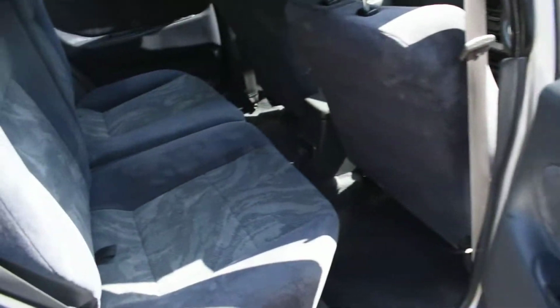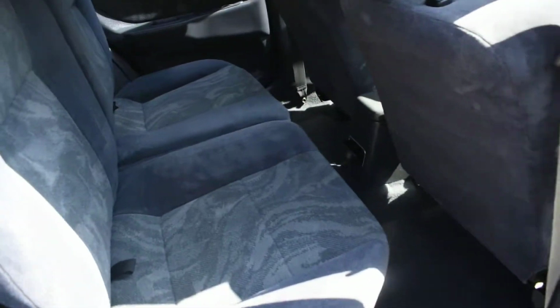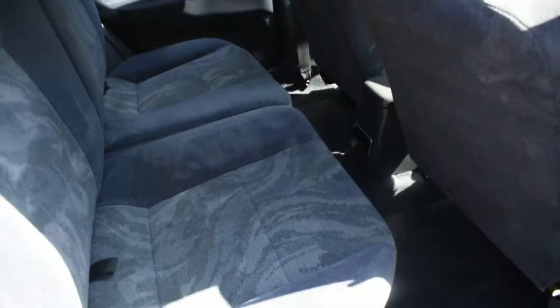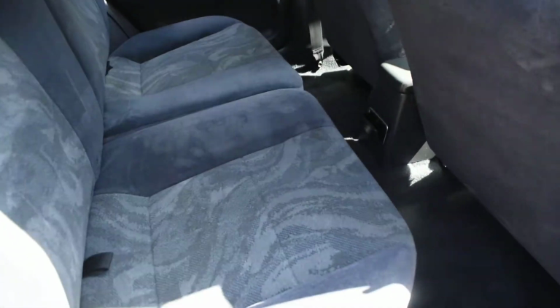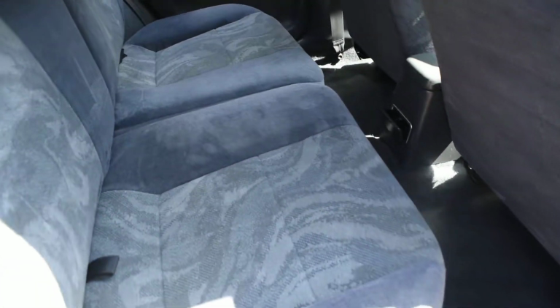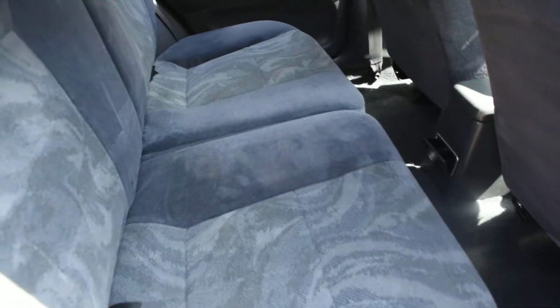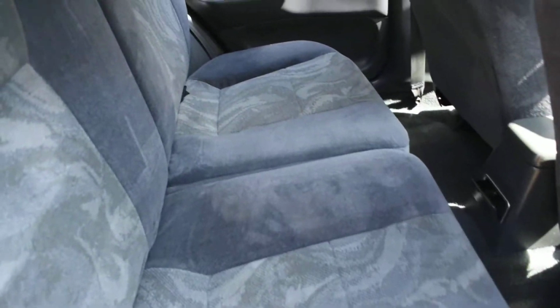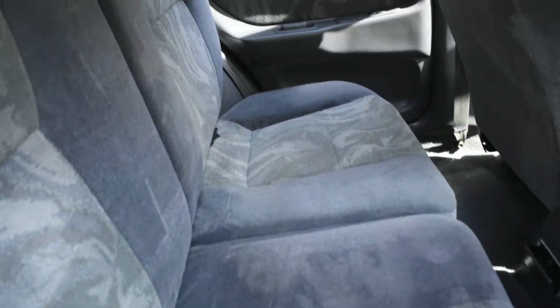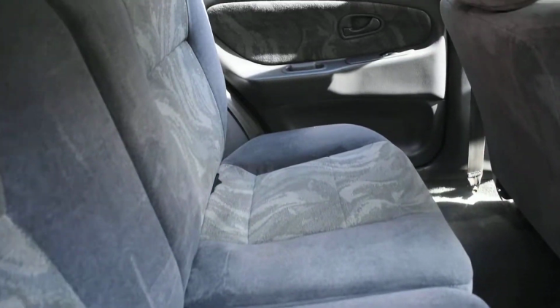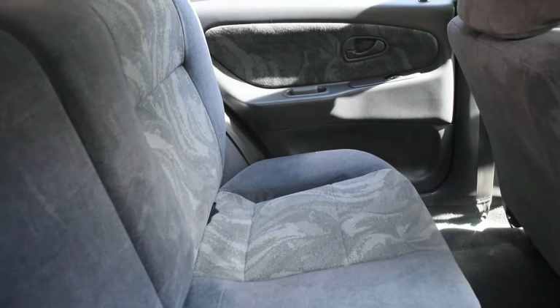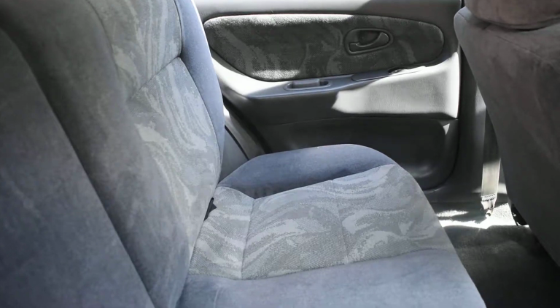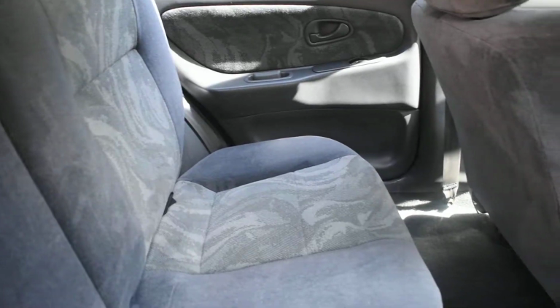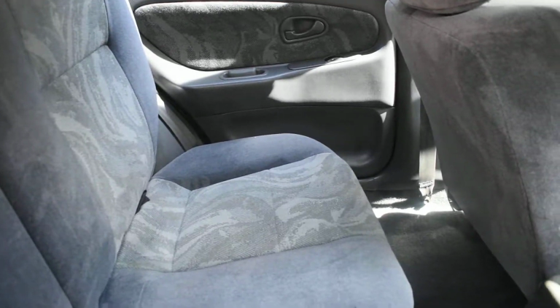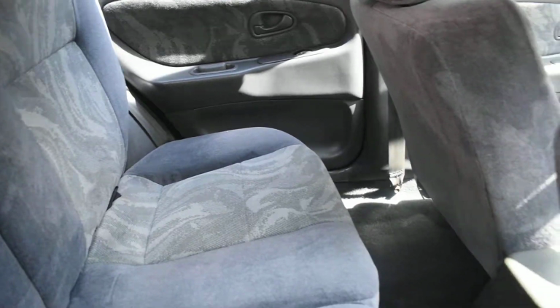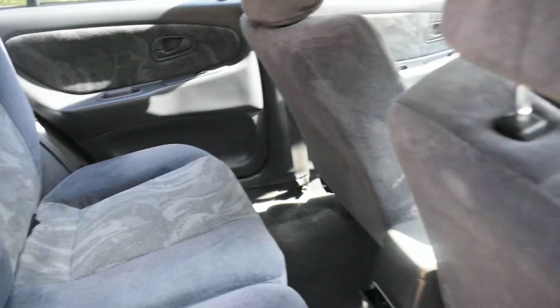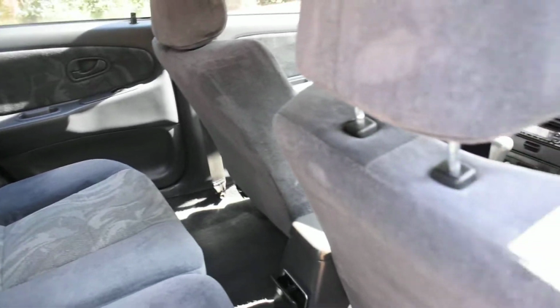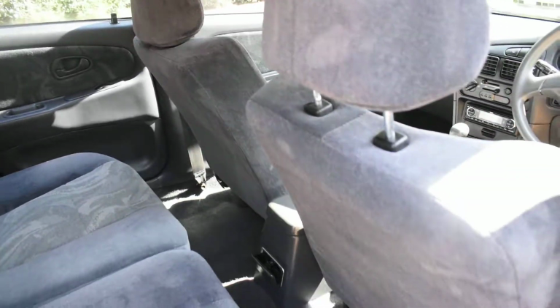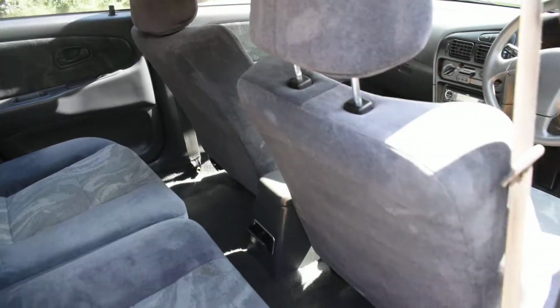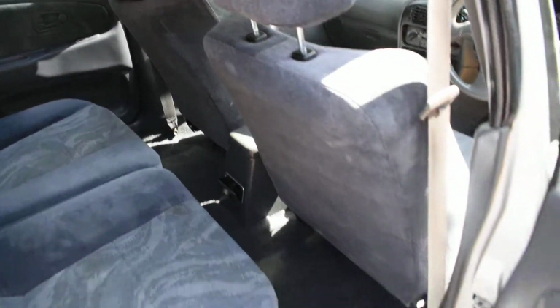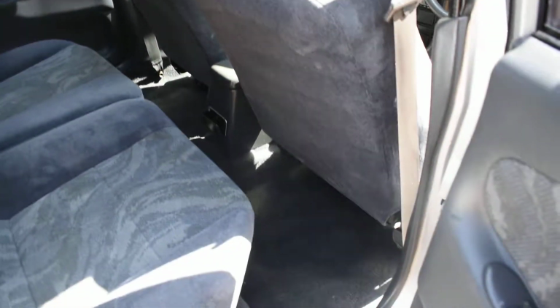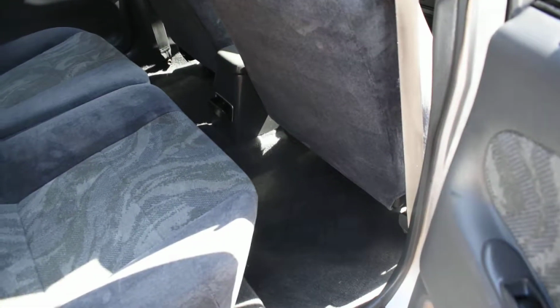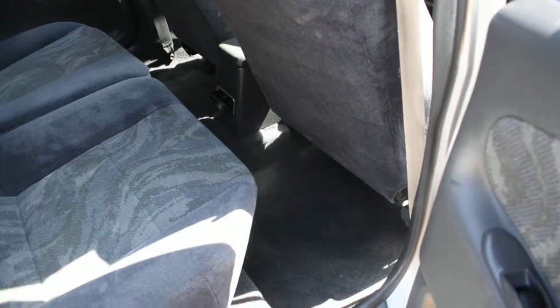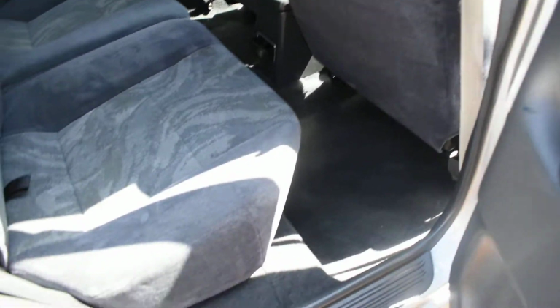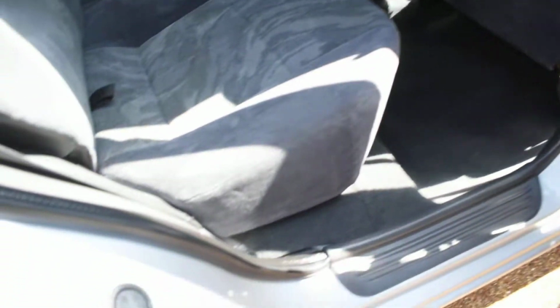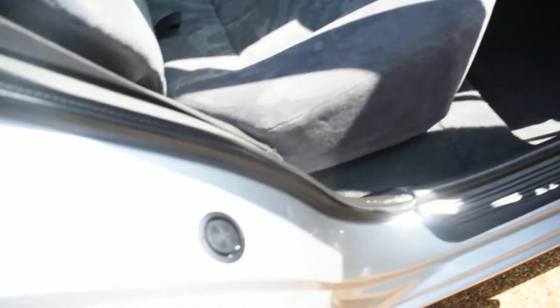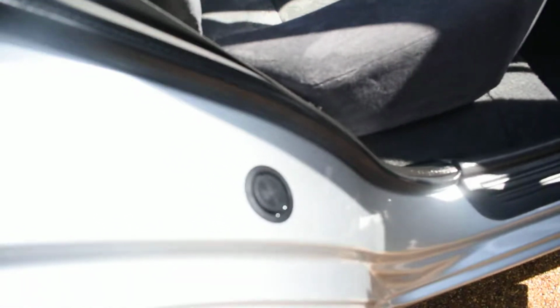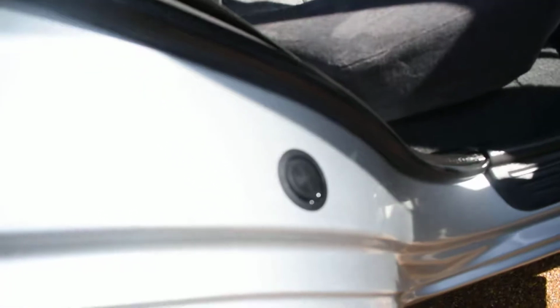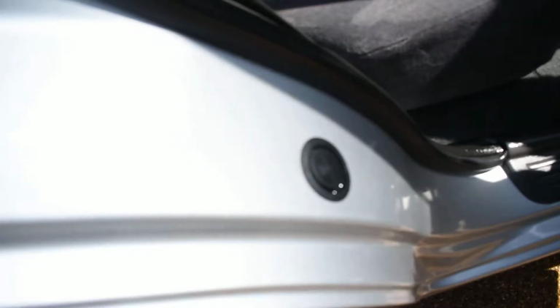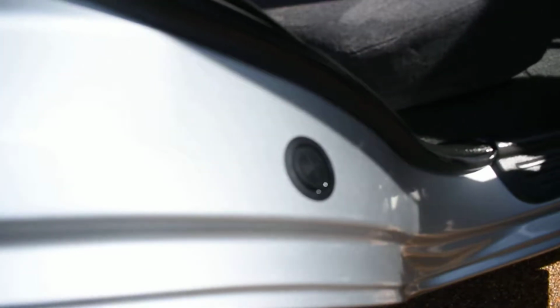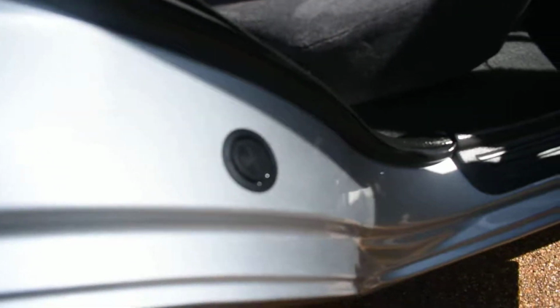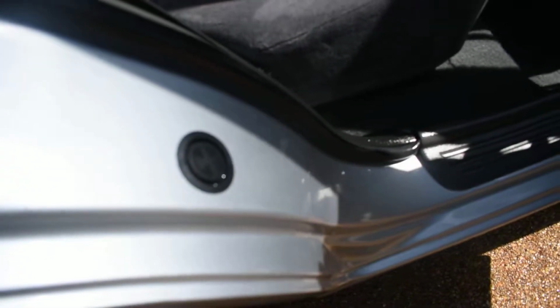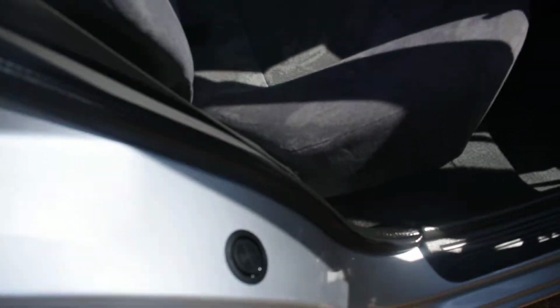And a view of the rear seats from the nearside — again they're all nice, no rips or tears or burn holes in any of the seats. The carpets are all good and the inner wheel arches are lovely. There's no bad seat belt digs or scratches there.